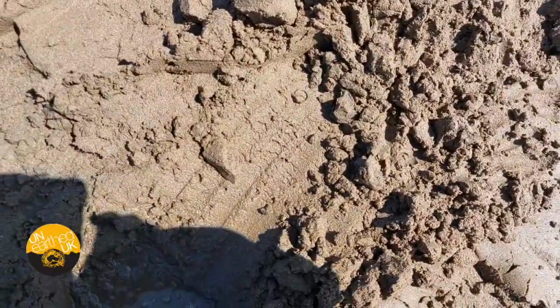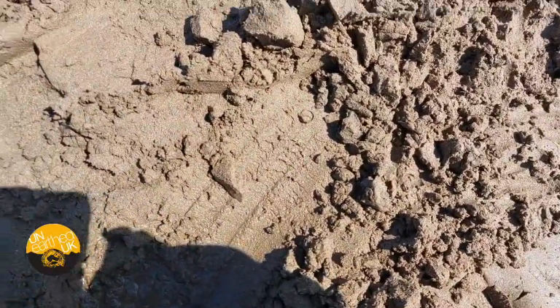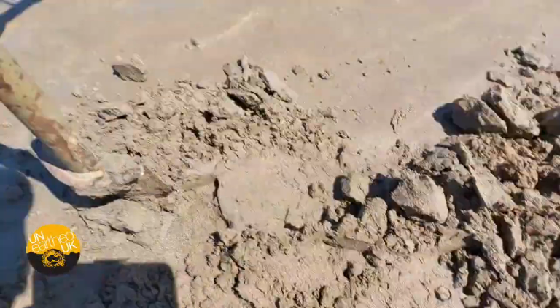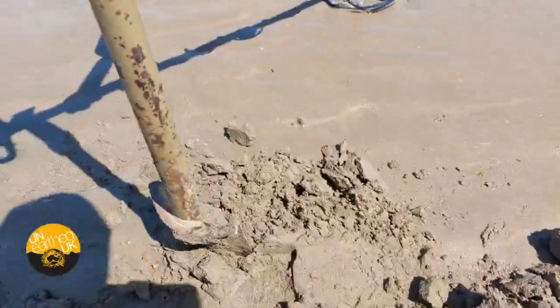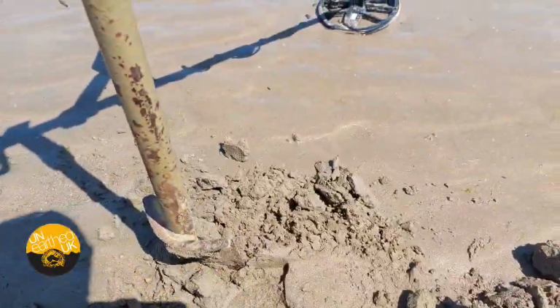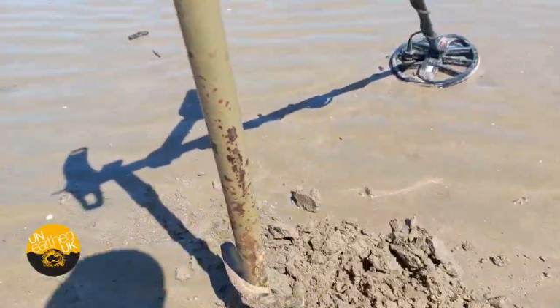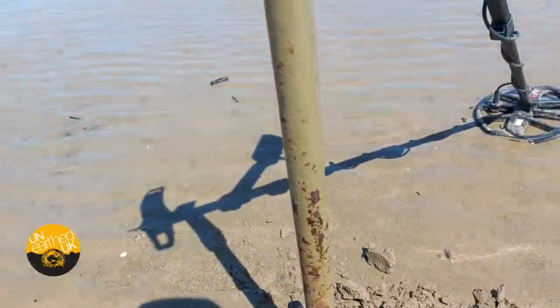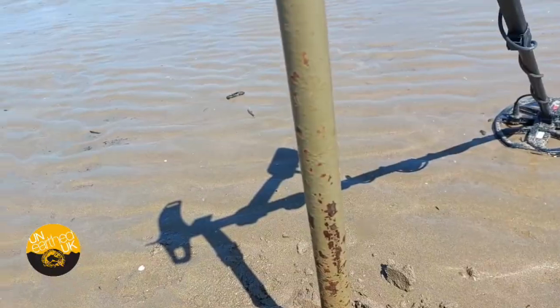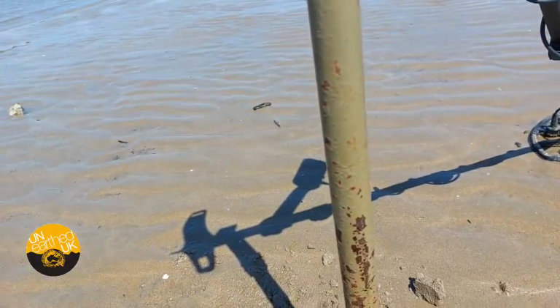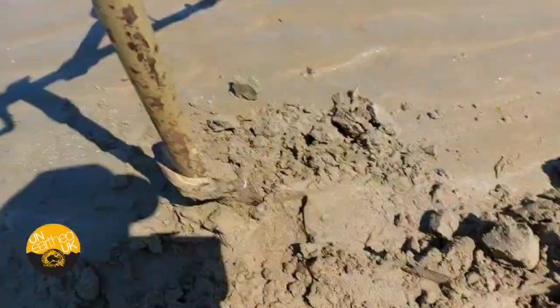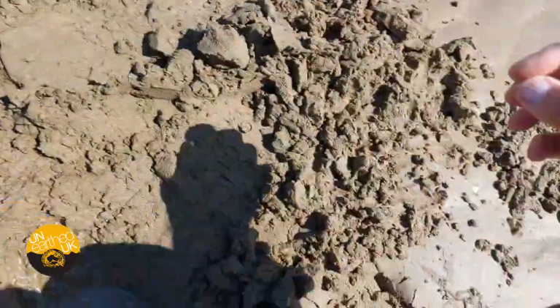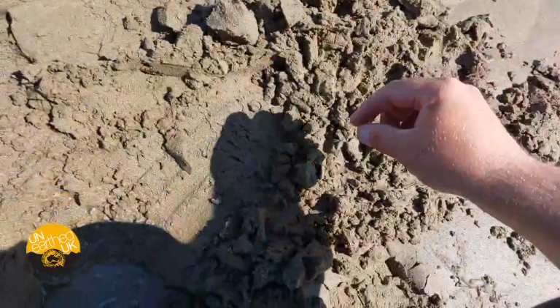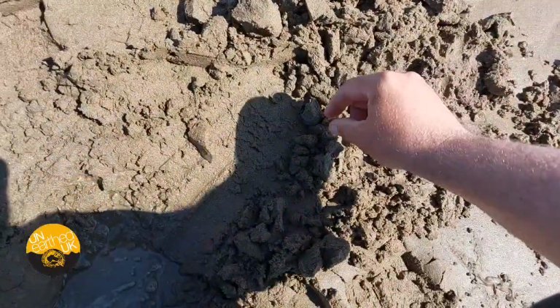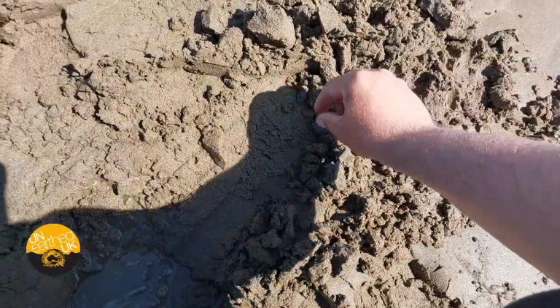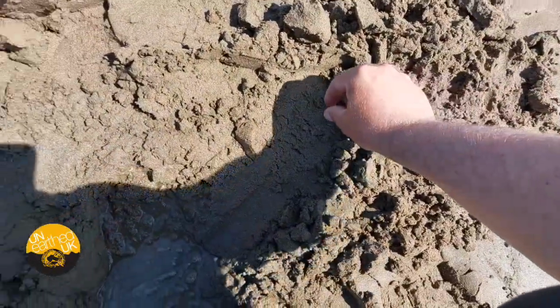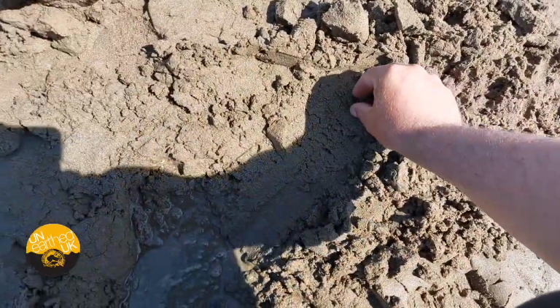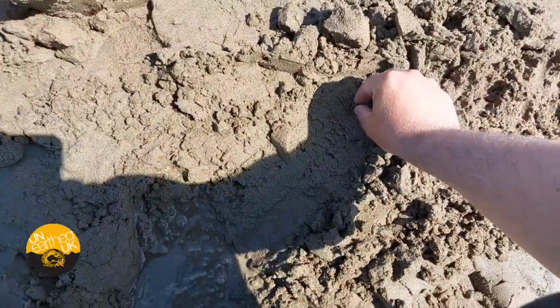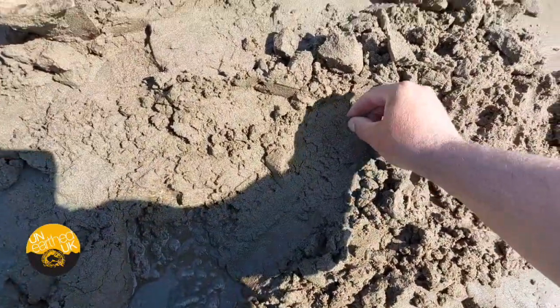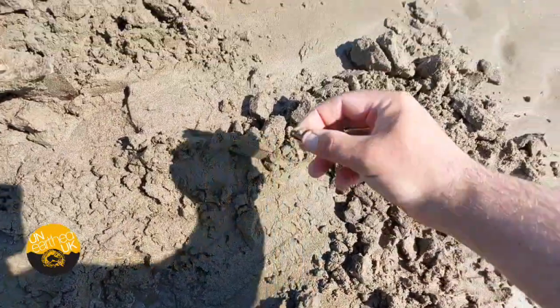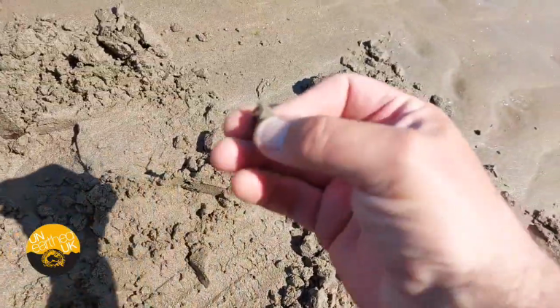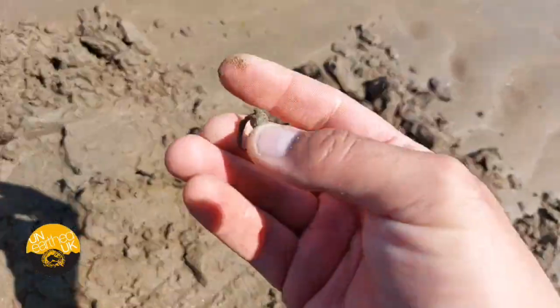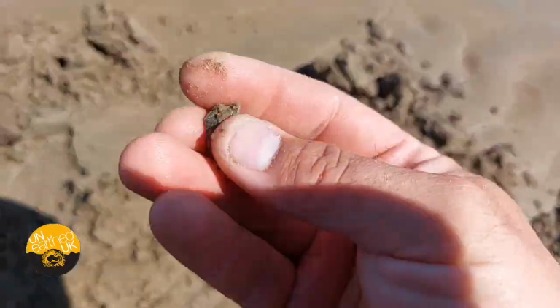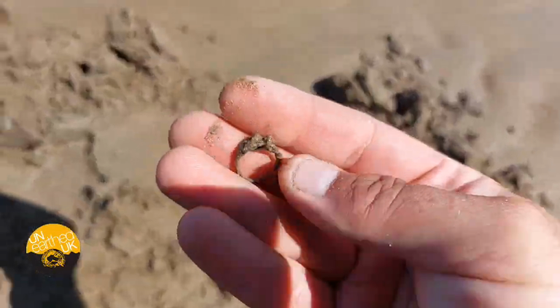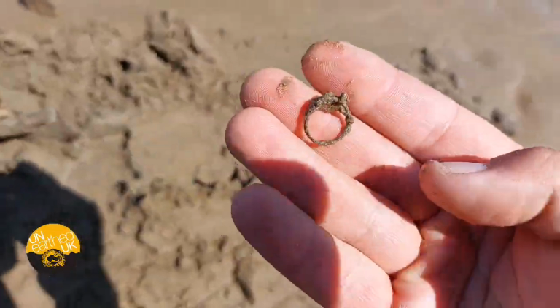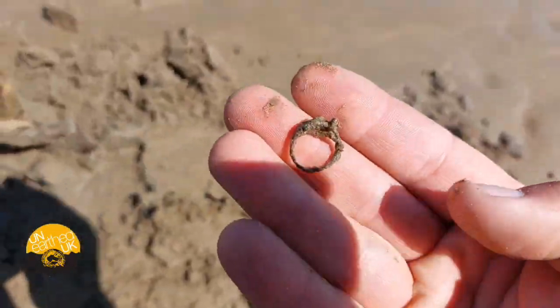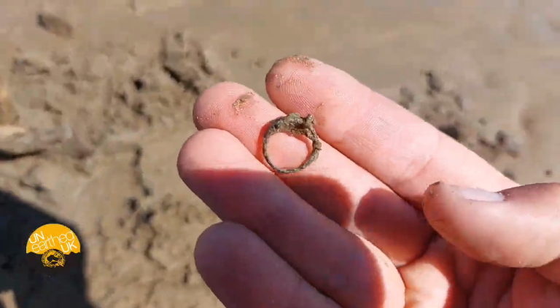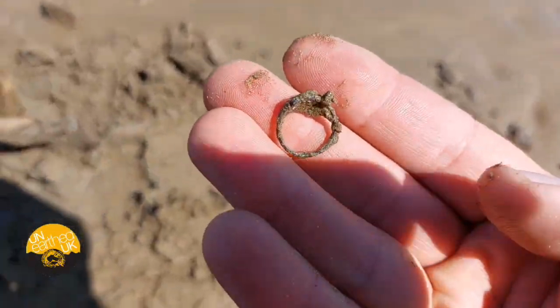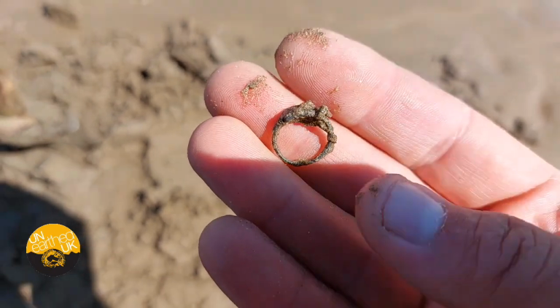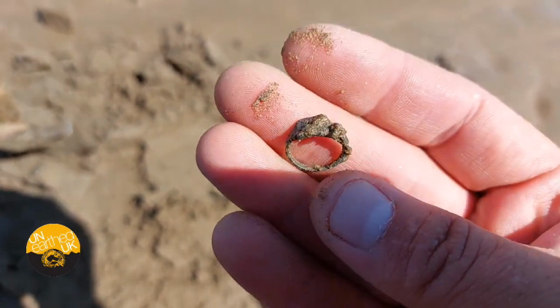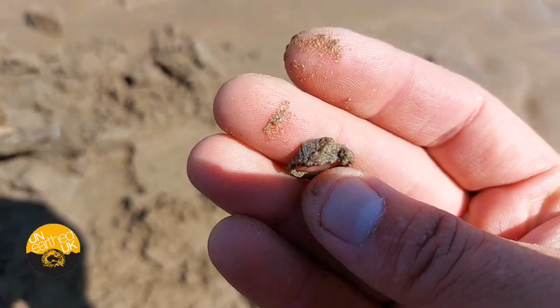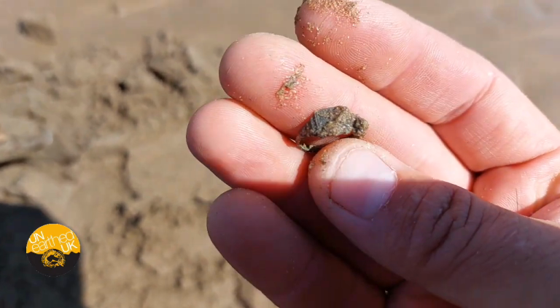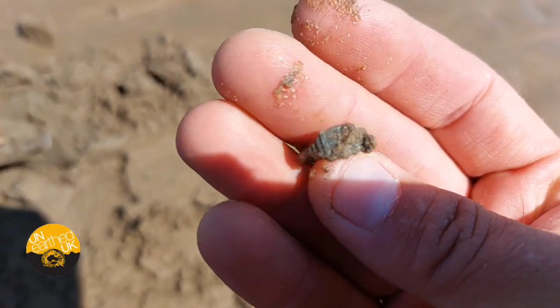Going on to the wet stuff, right next to the water. The tide's going out. I found this — looks like a ring. Tiny thing, look at that.